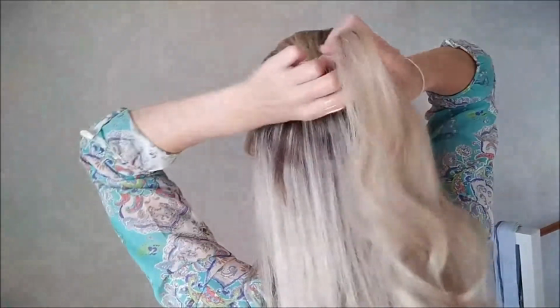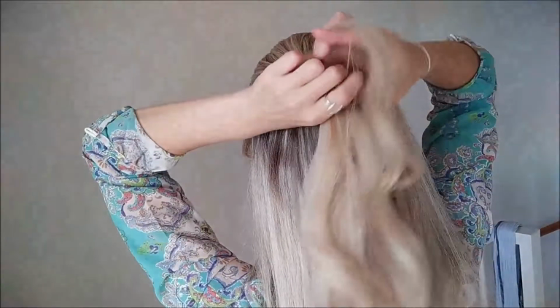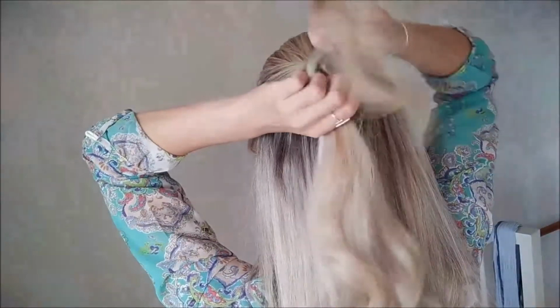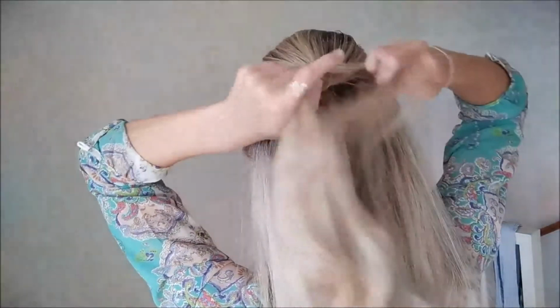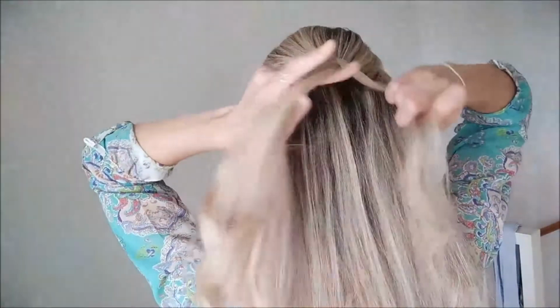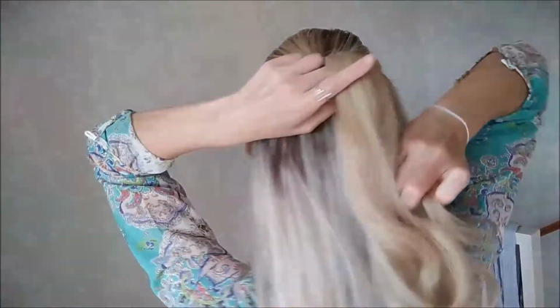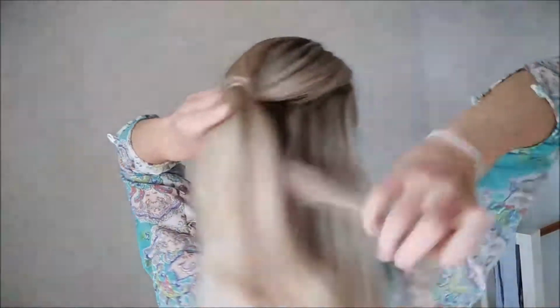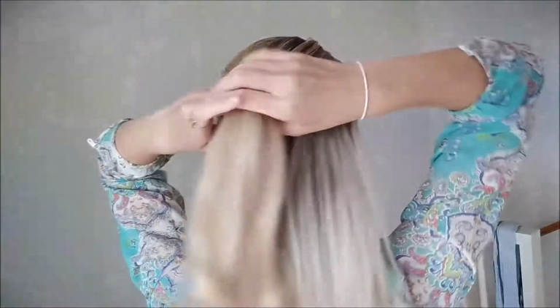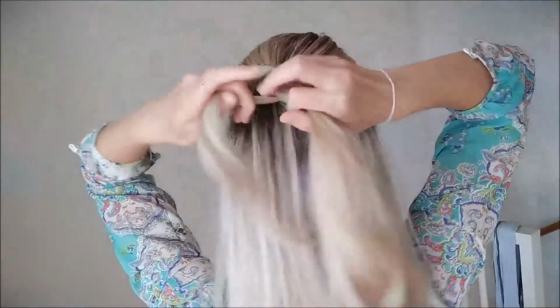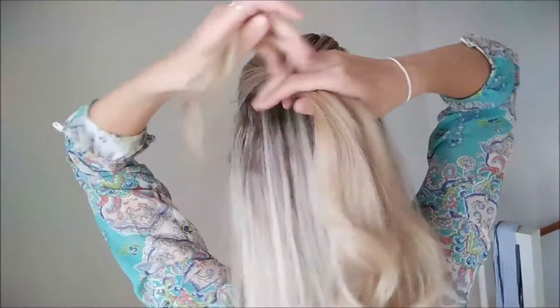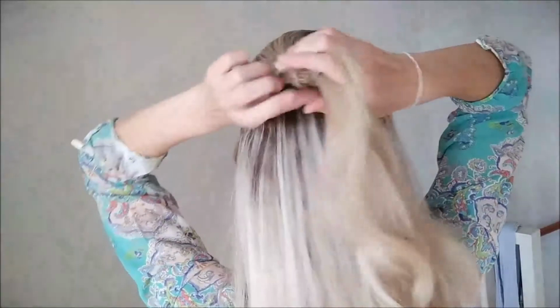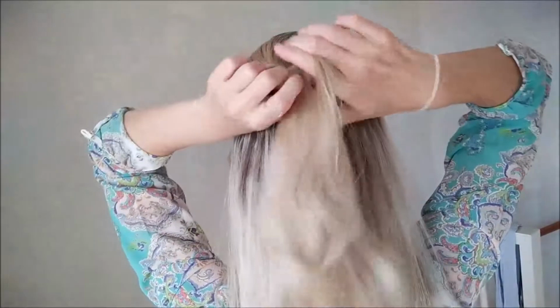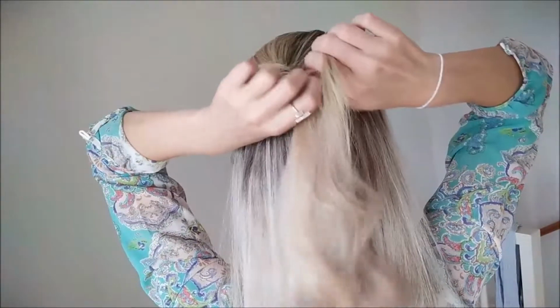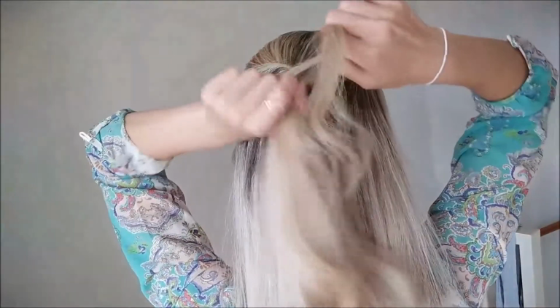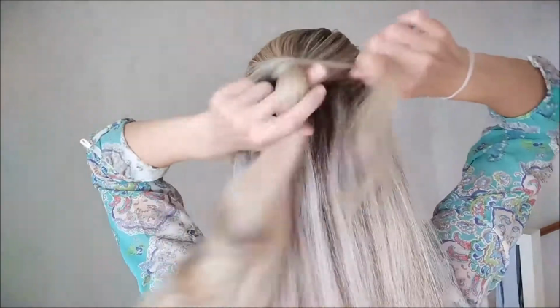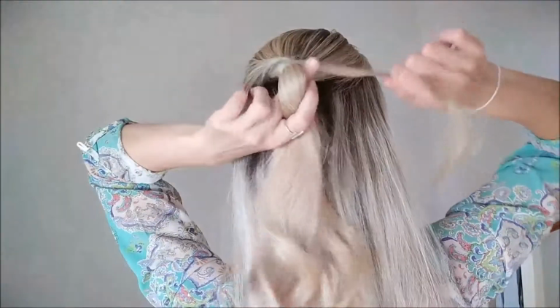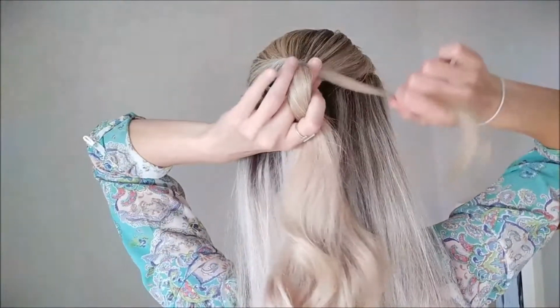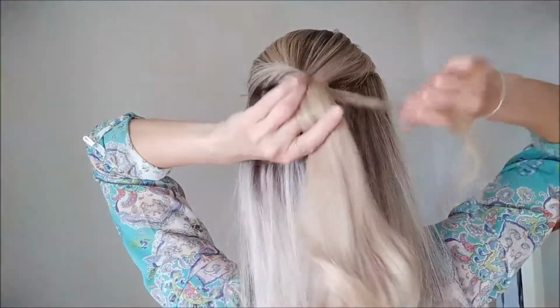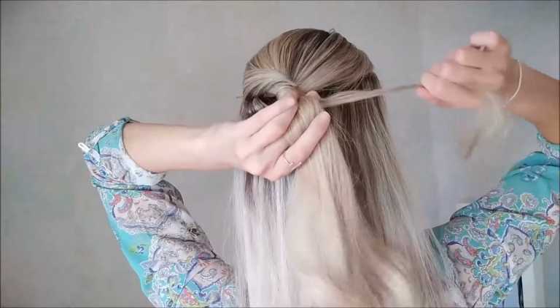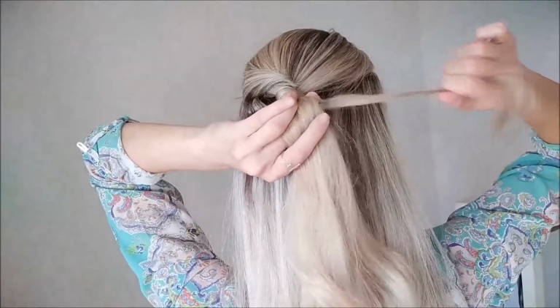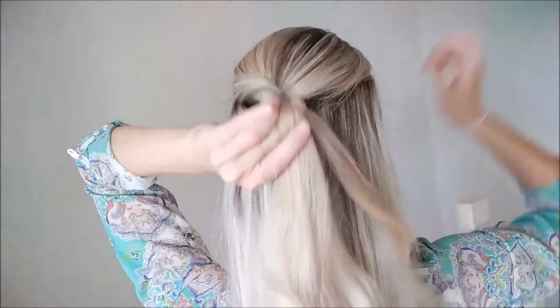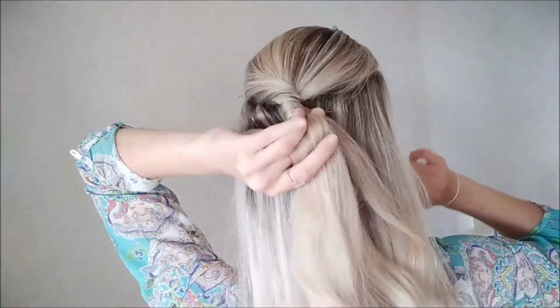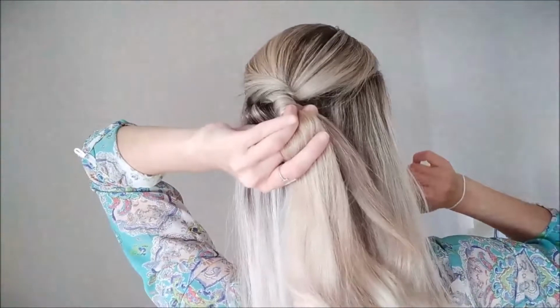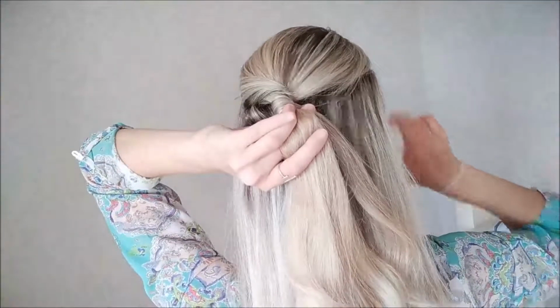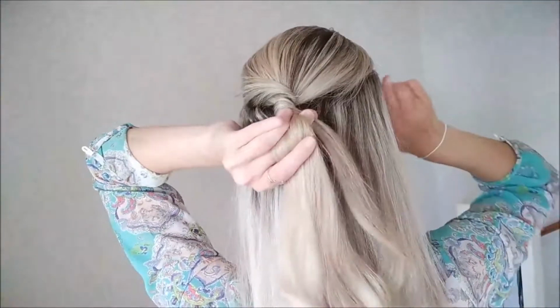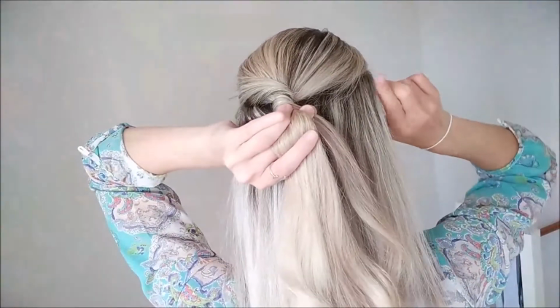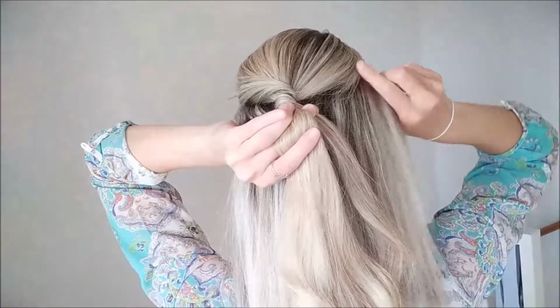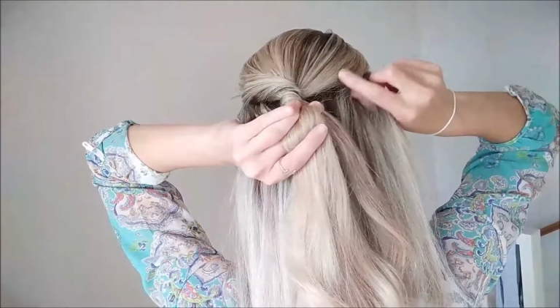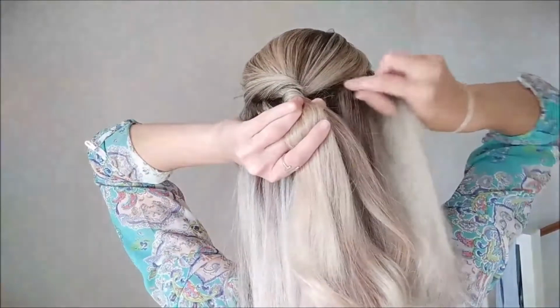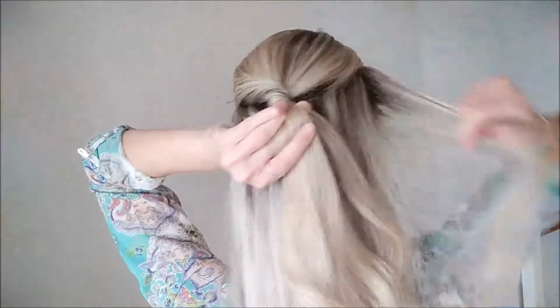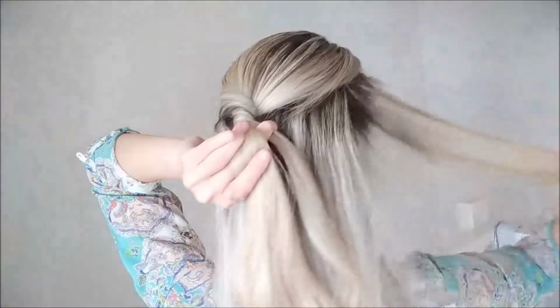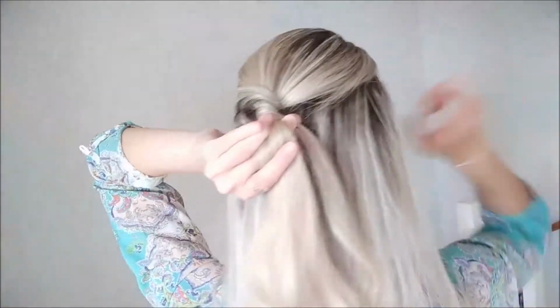You're going to twist that strand around the middle piece twice. Try to get it a little bit tight. So you twist it twice, and then you're holding it like this.